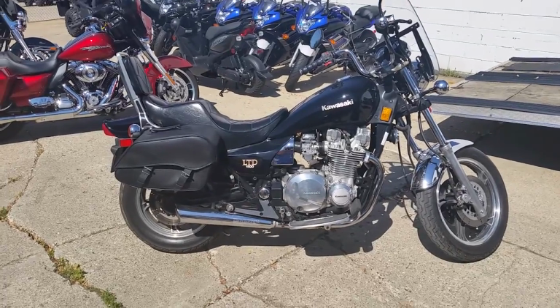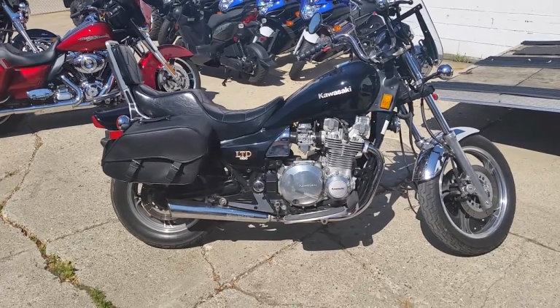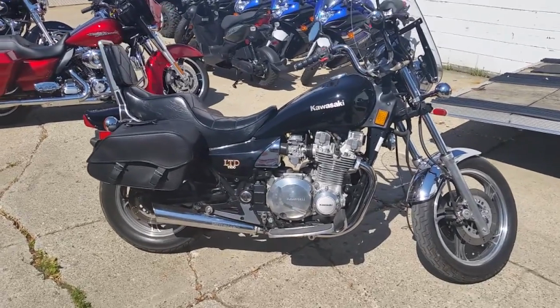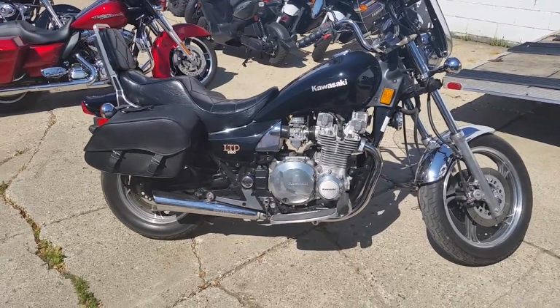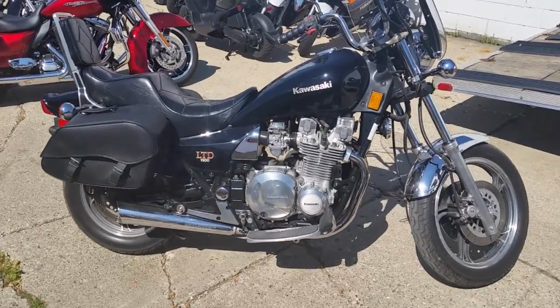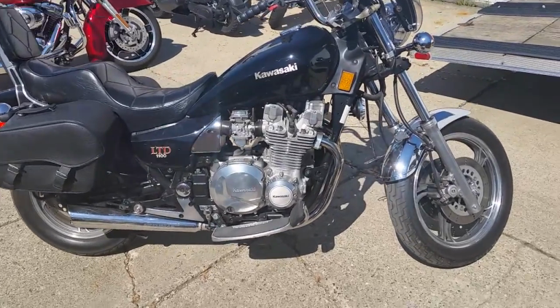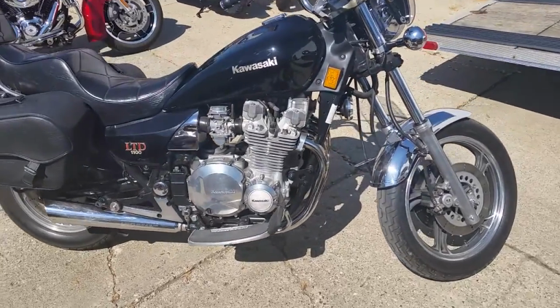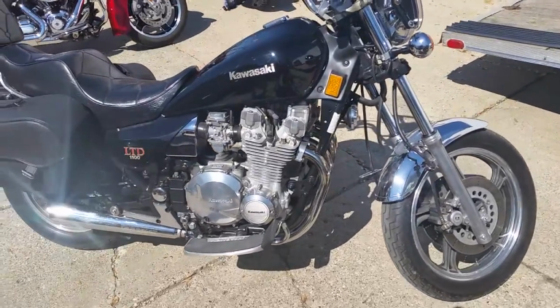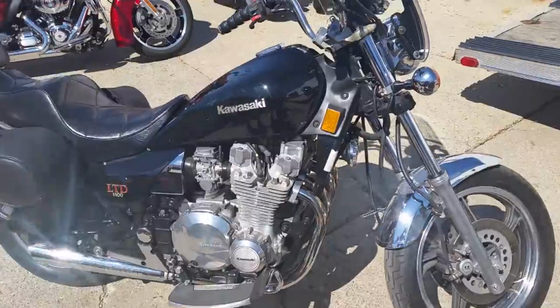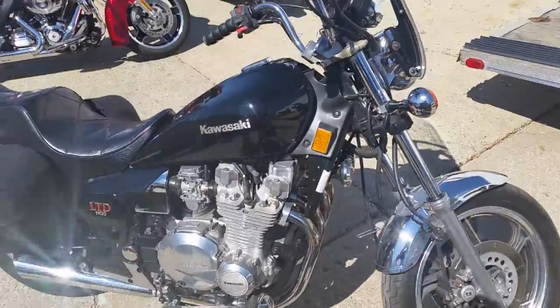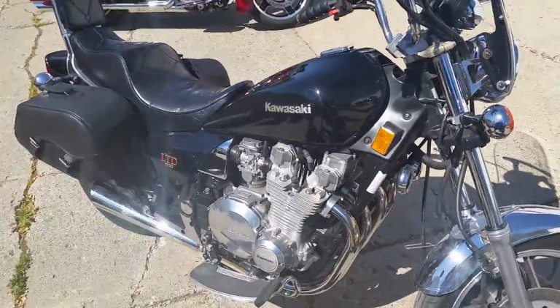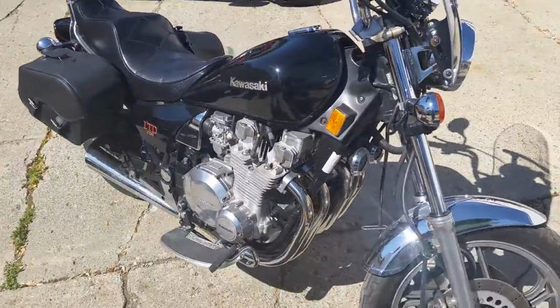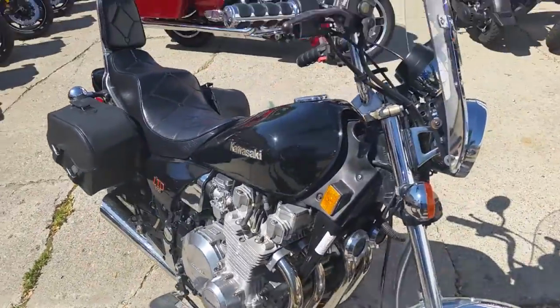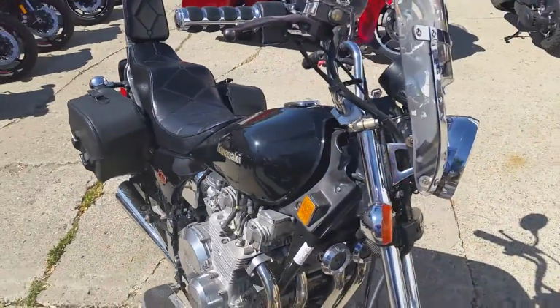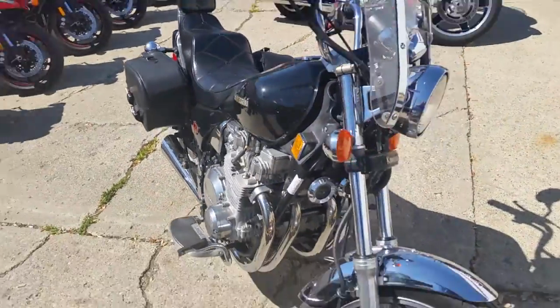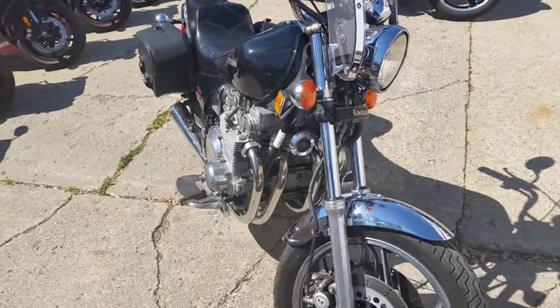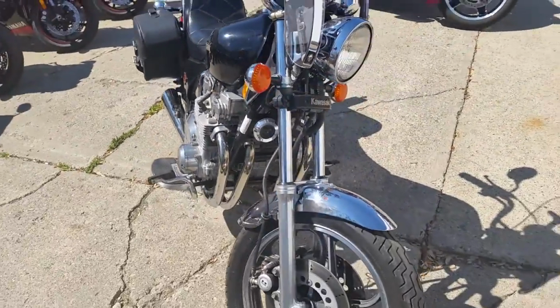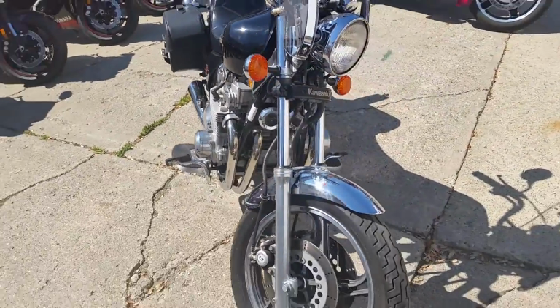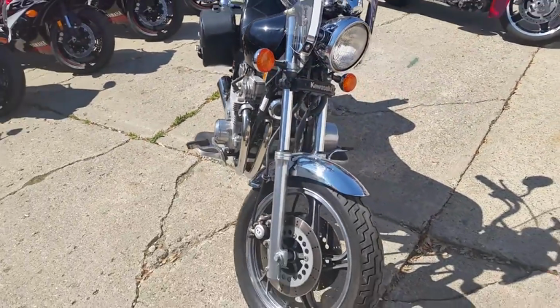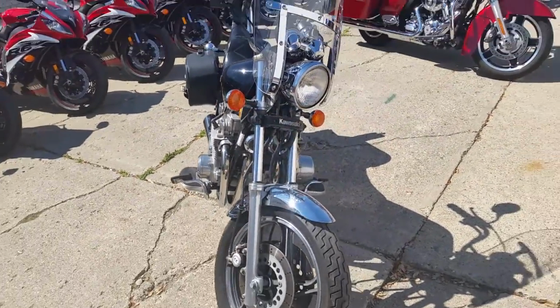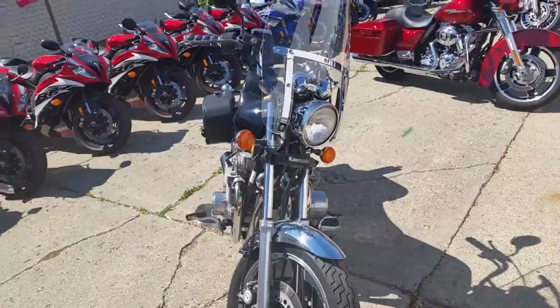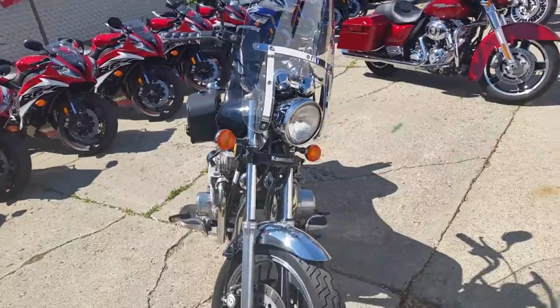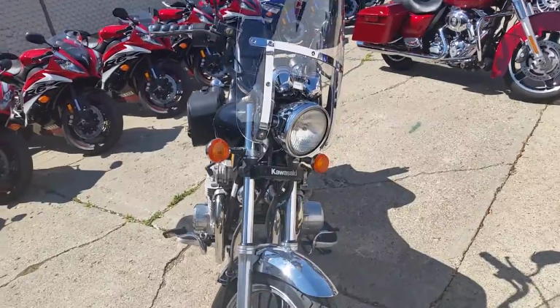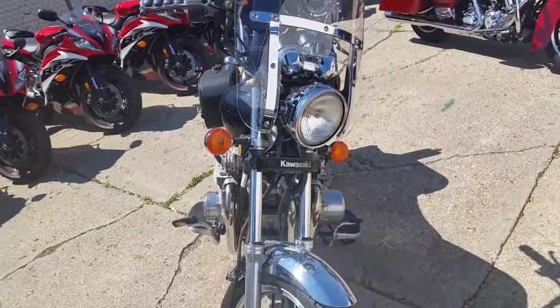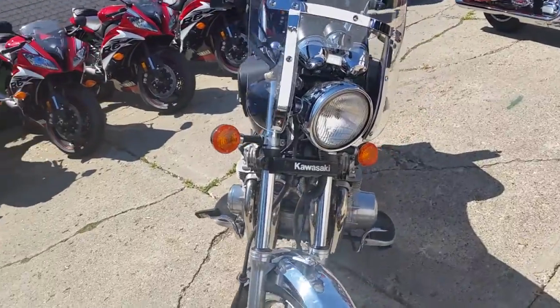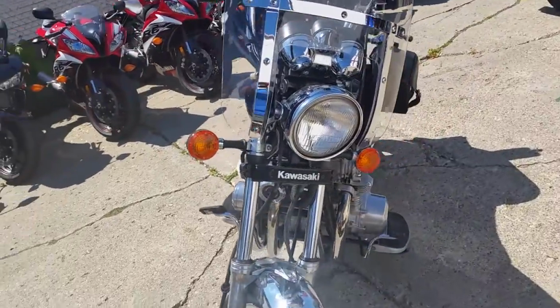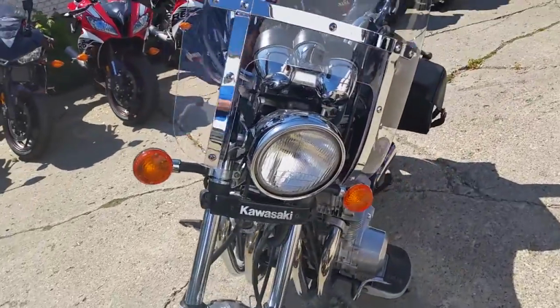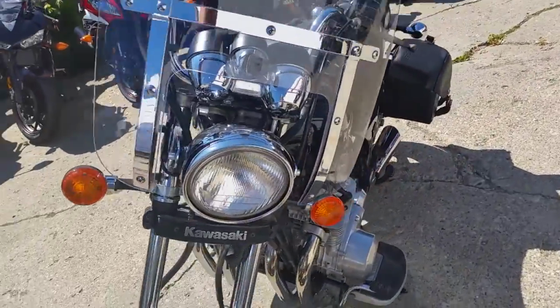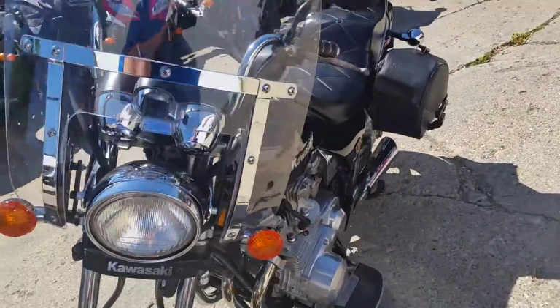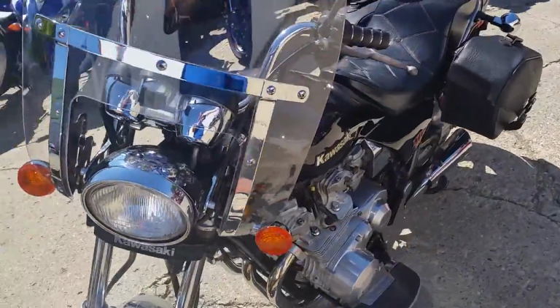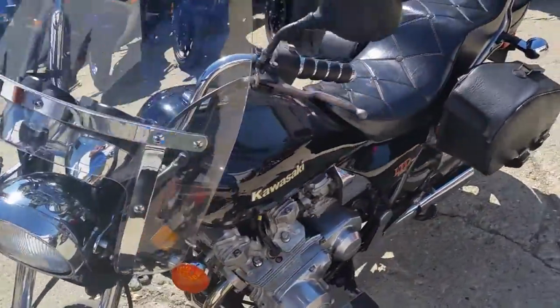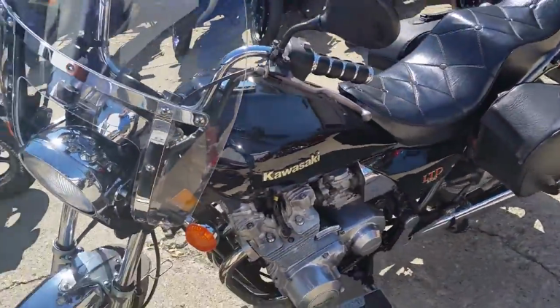Hey guys, at Approval Powersports we got over 400 used bikes in our showroom for sale. Today we got a great collector's bike — it's a 1984 Kawasaki LTD 1000 for sale. We got this thing priced at $29.99. You guys got to check this thing out.